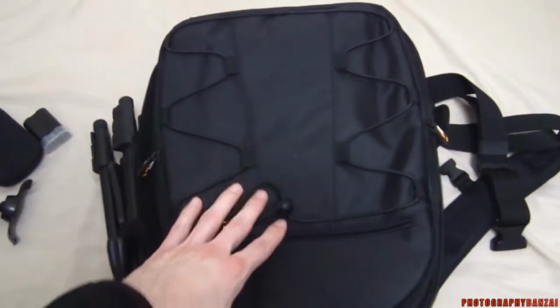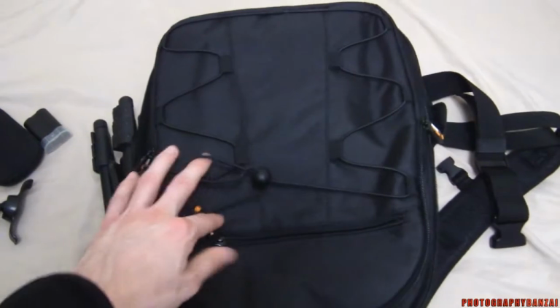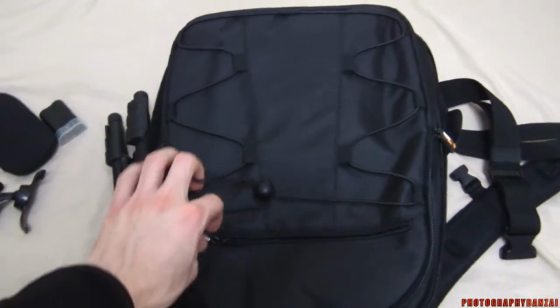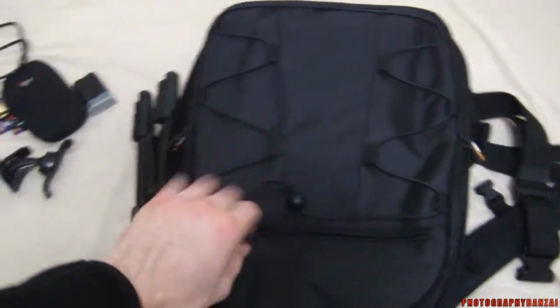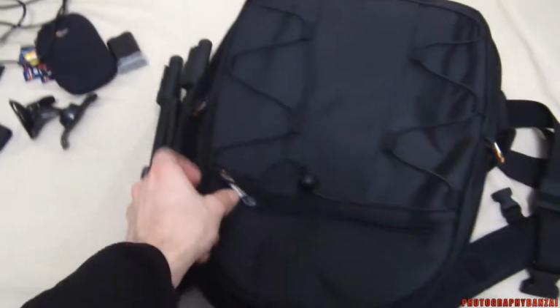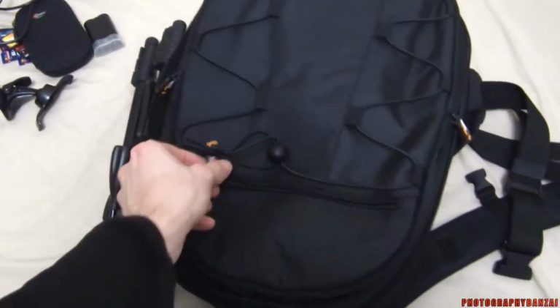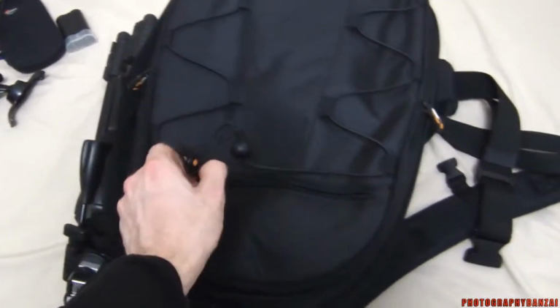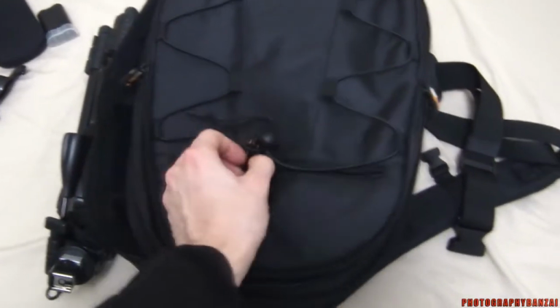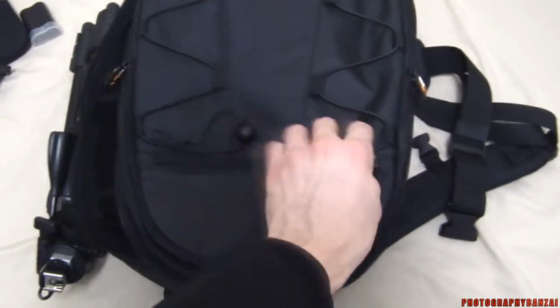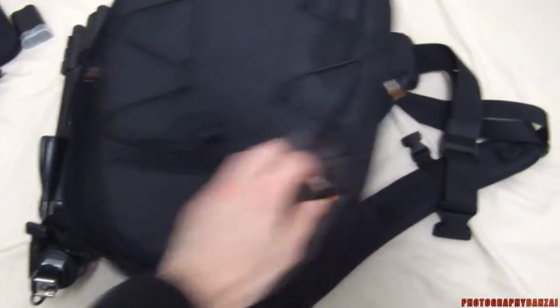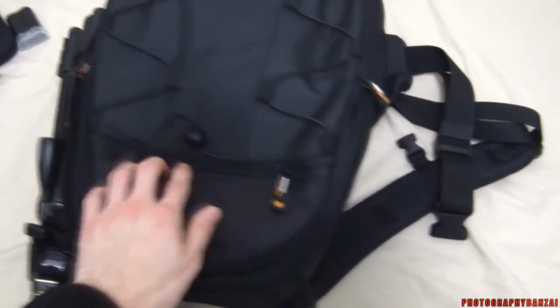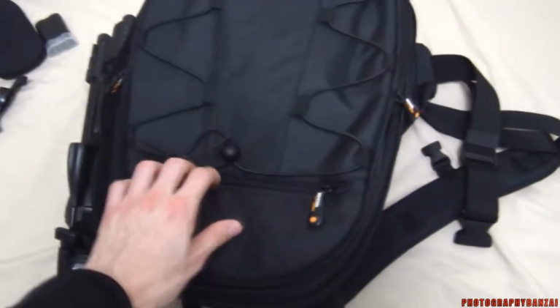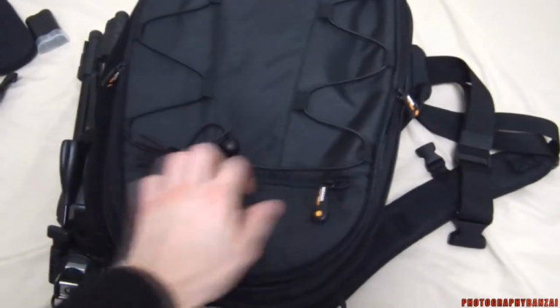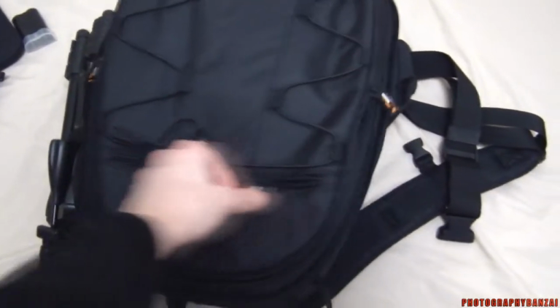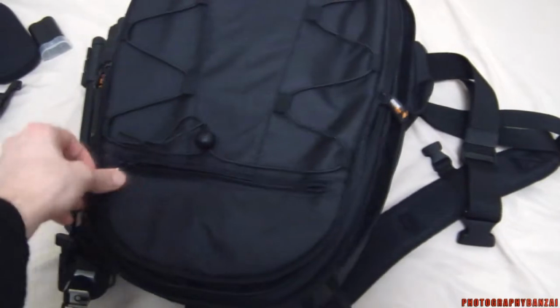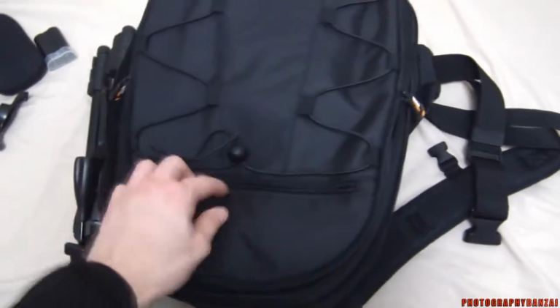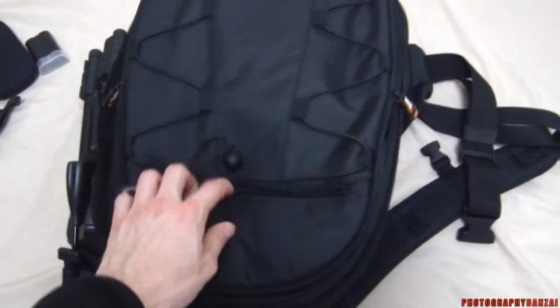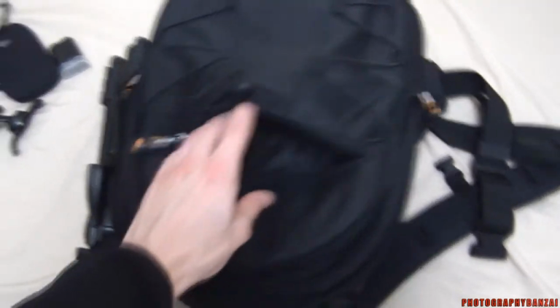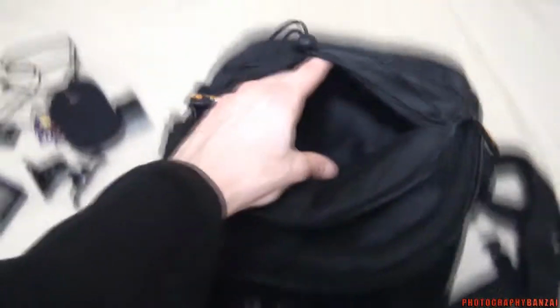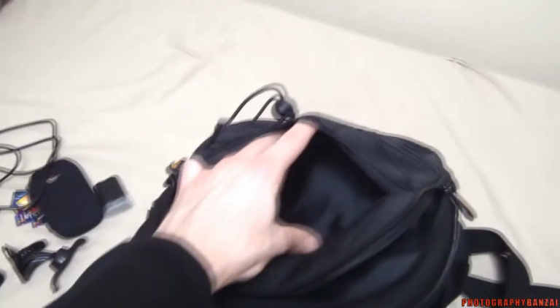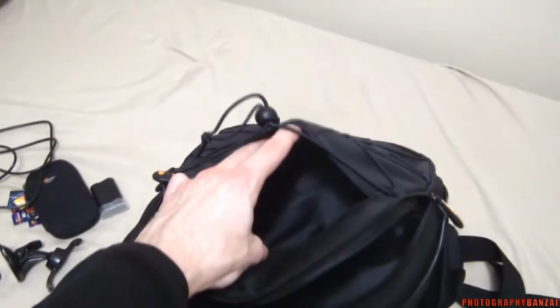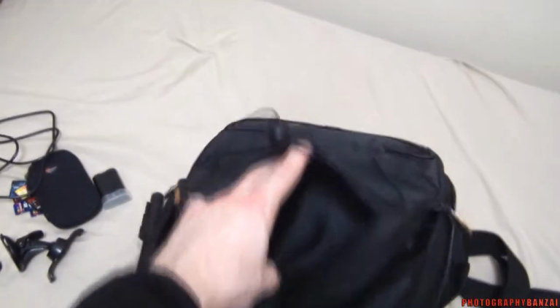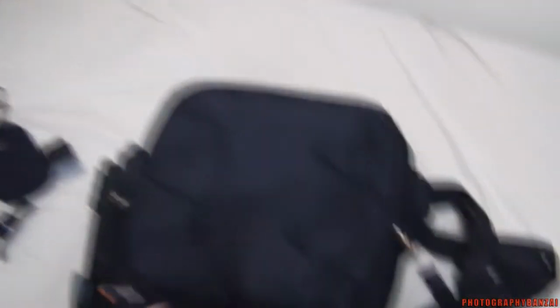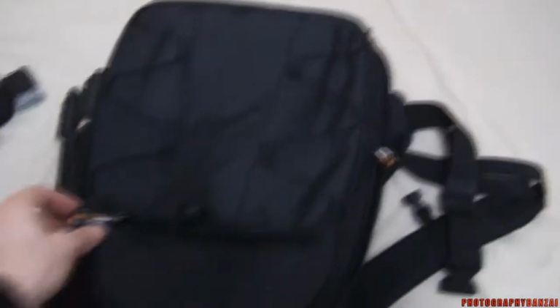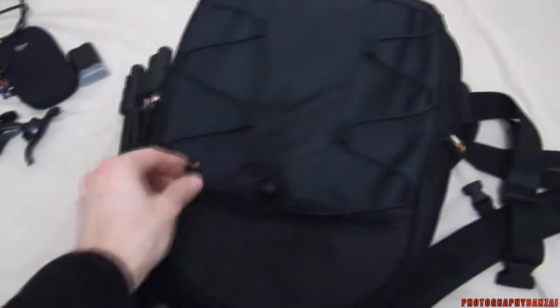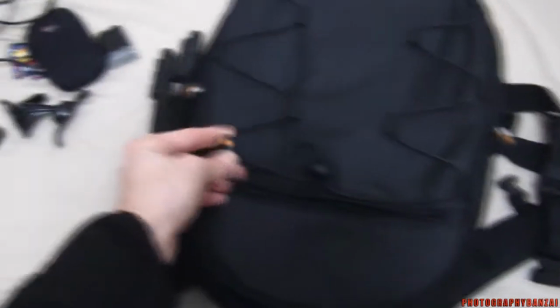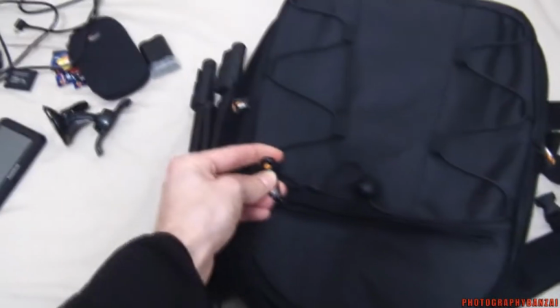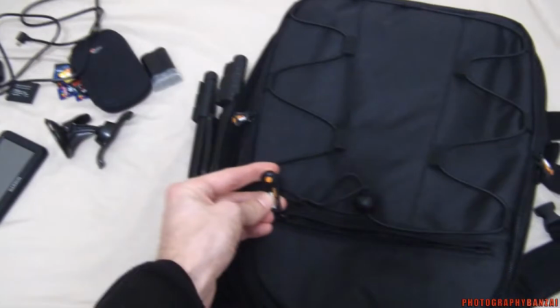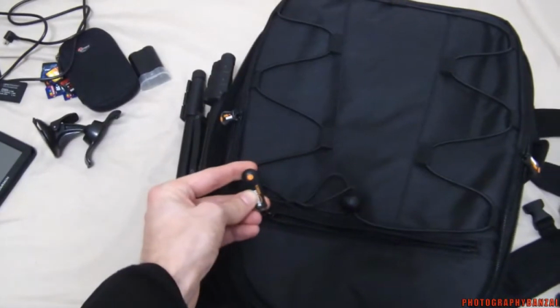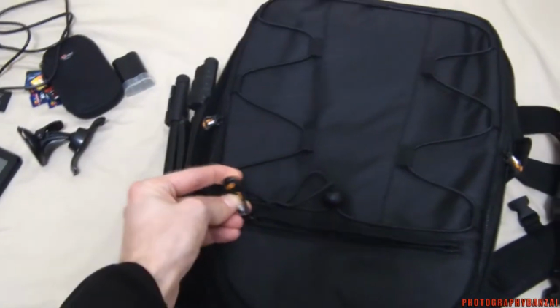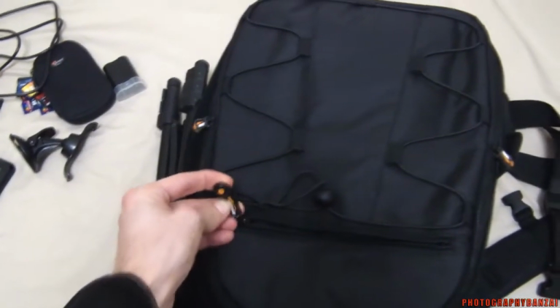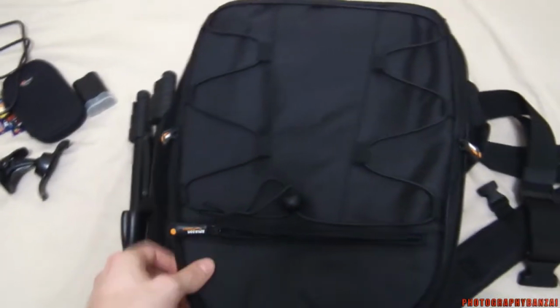Up top there's one zippered compartment — maybe for some papers. The zippers seem pretty smooth. They have this rubber pull that's easy to hold.